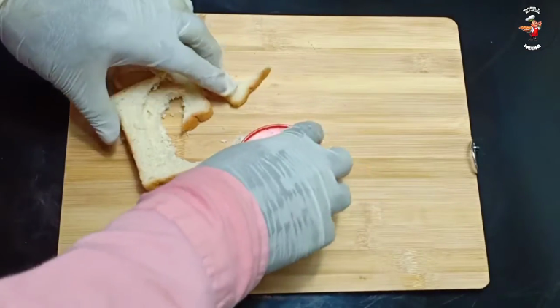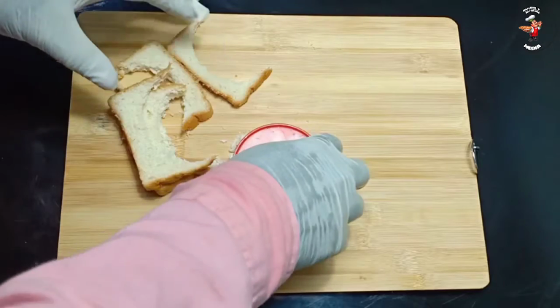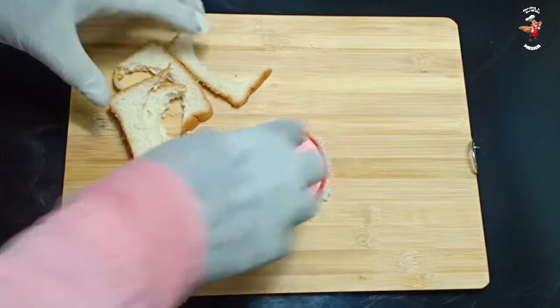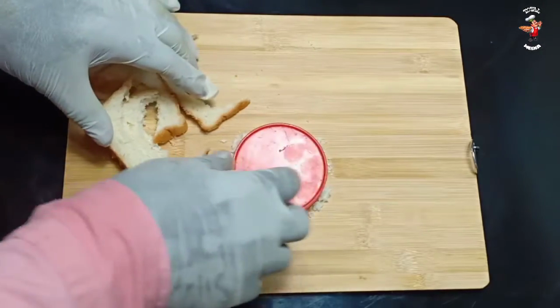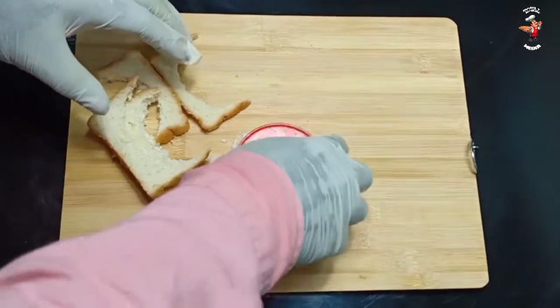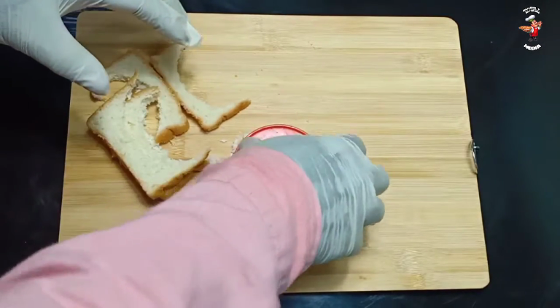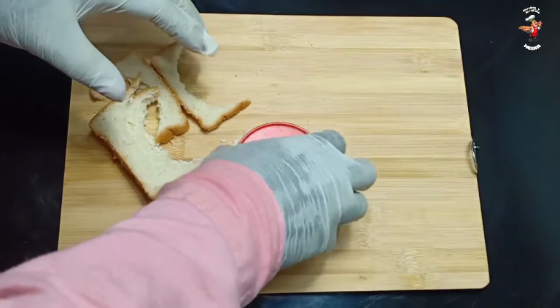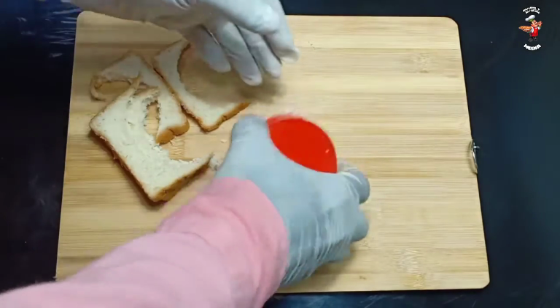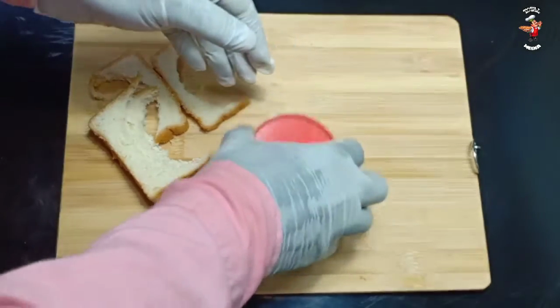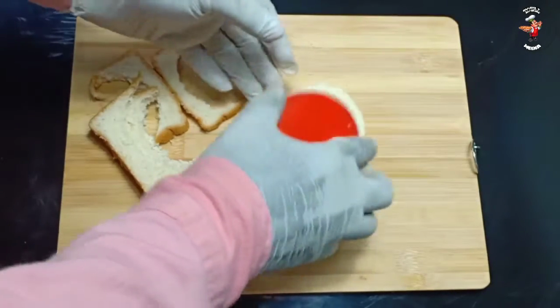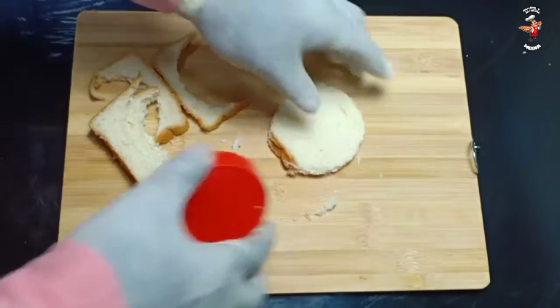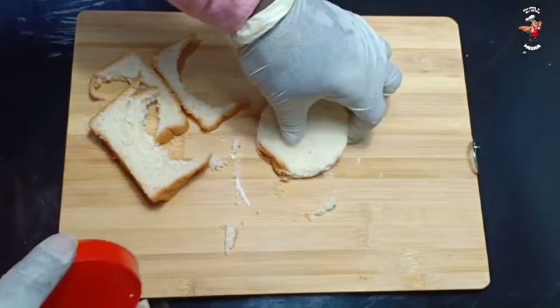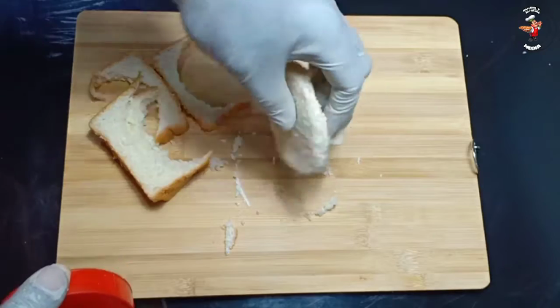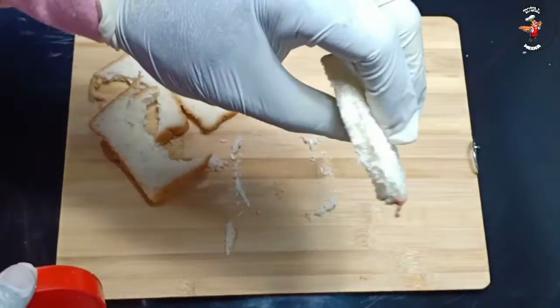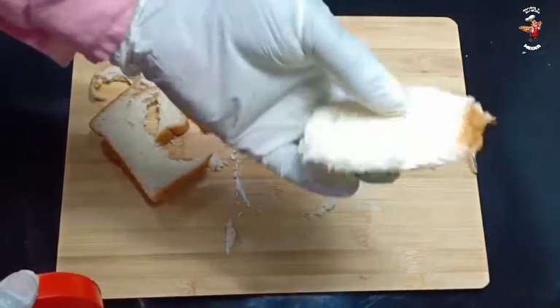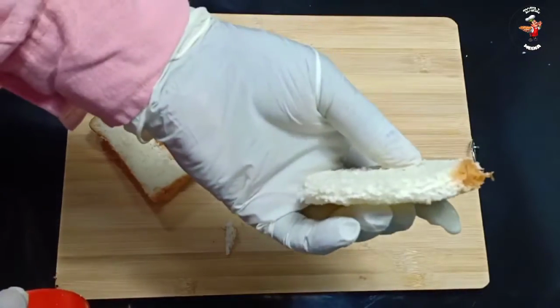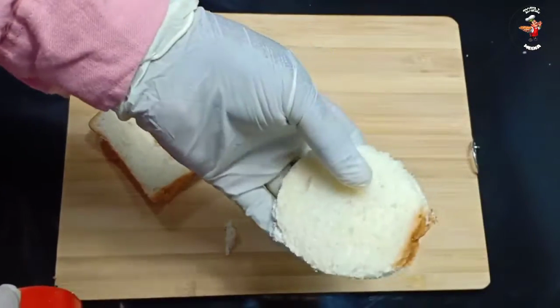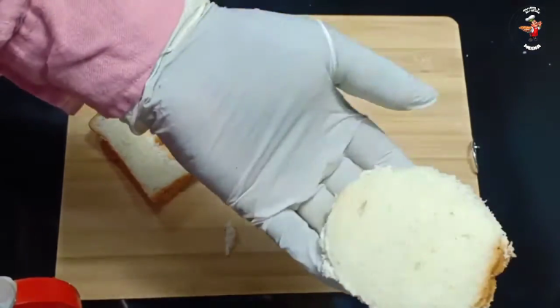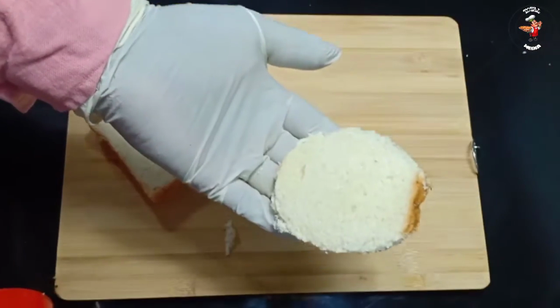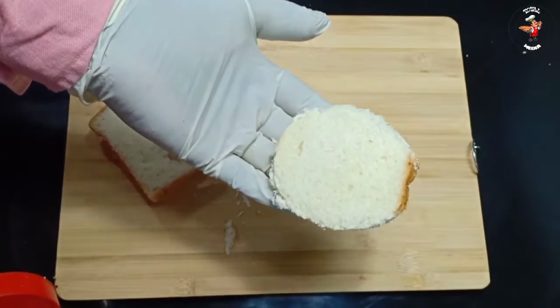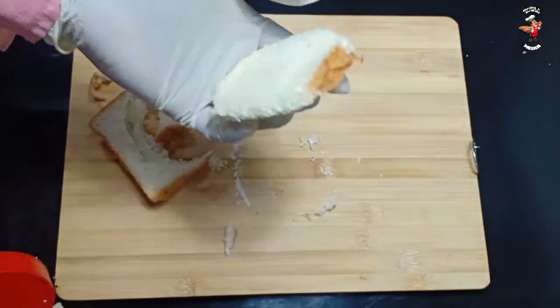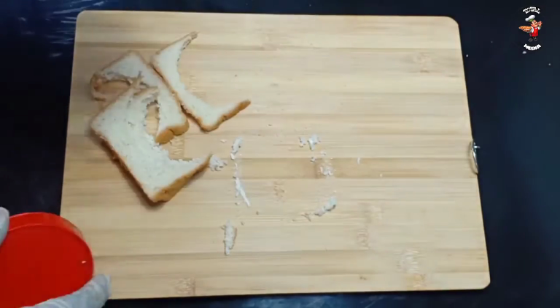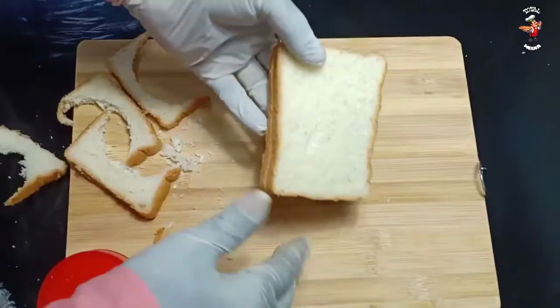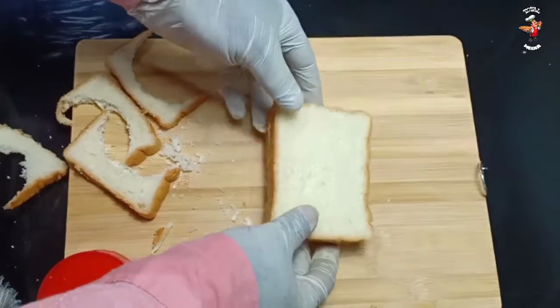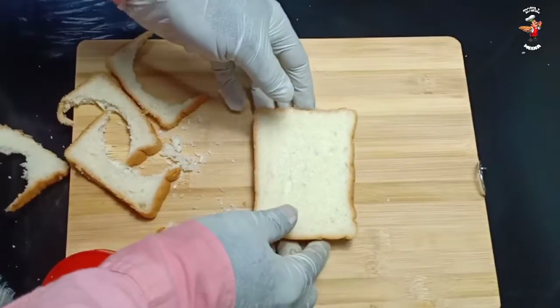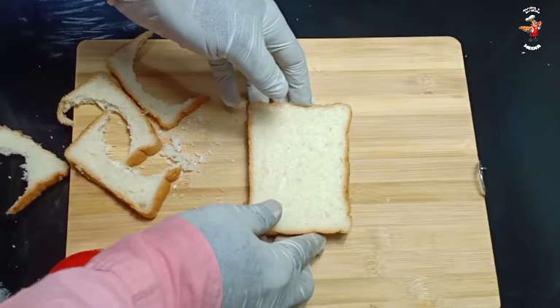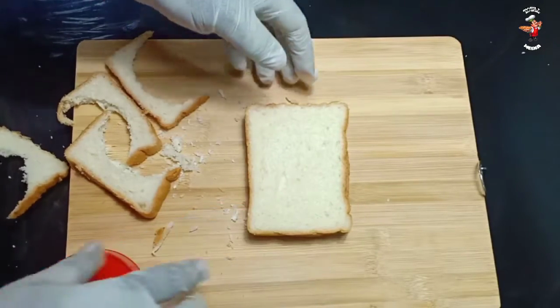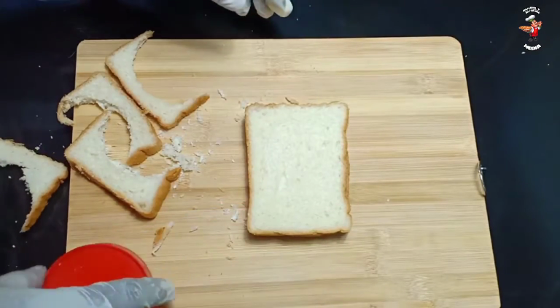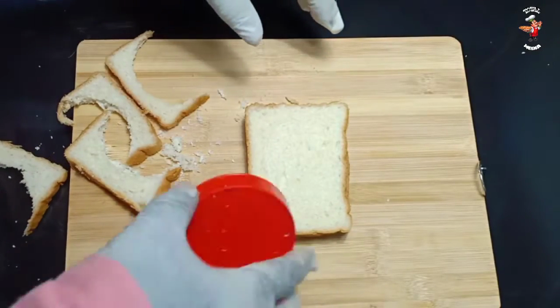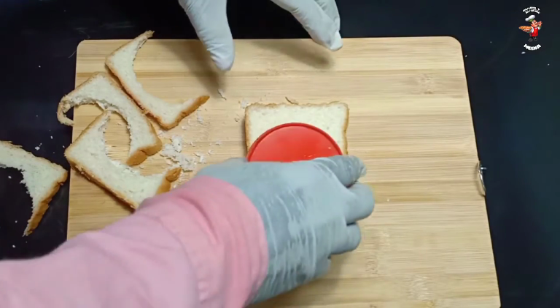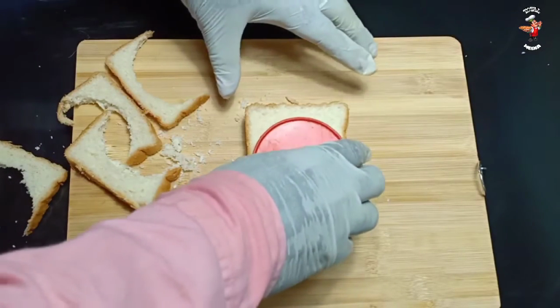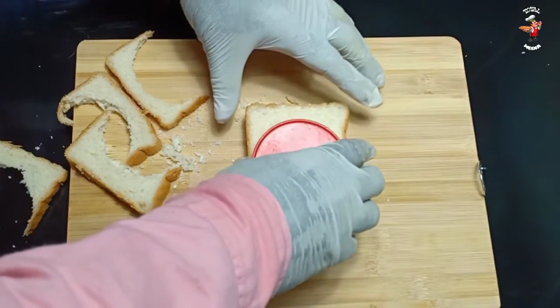We have one piece of bread. We have it seled inside the bread. Let's make a piece of this and proceed.